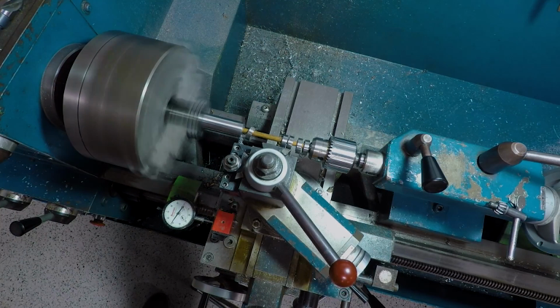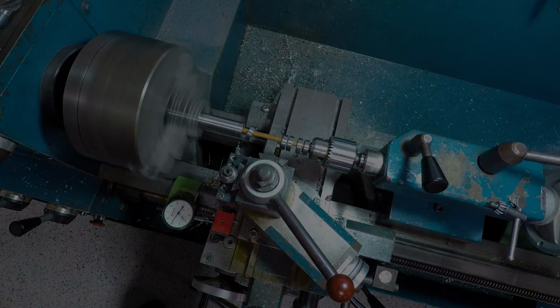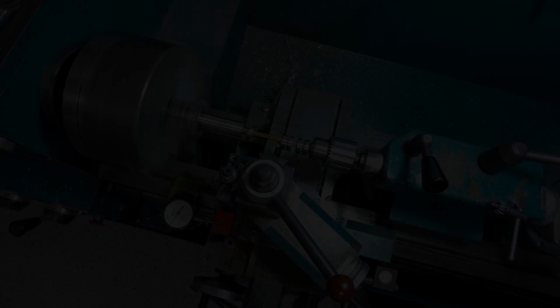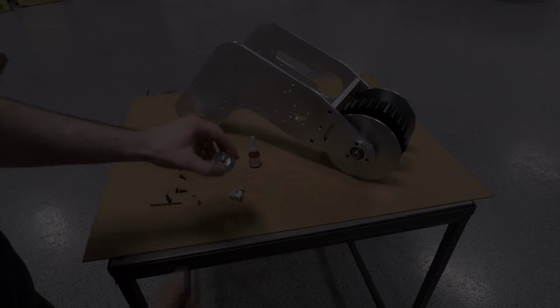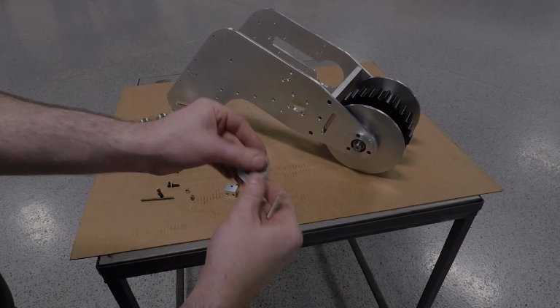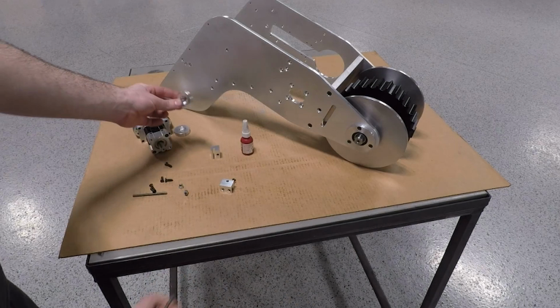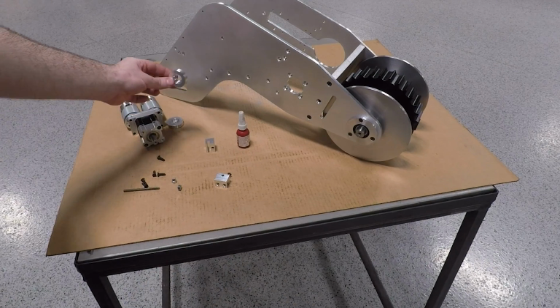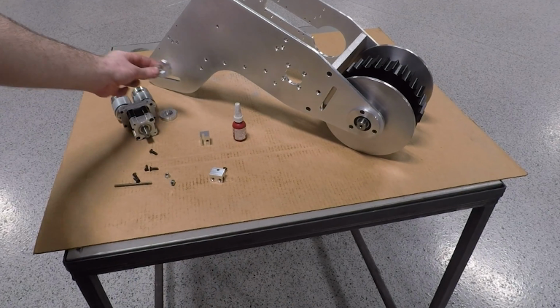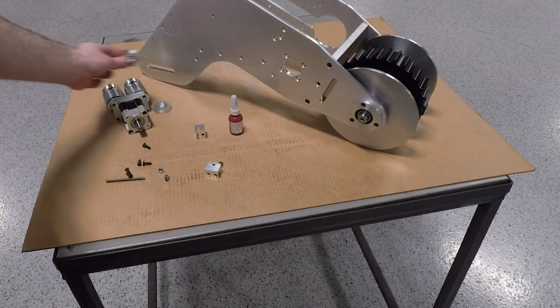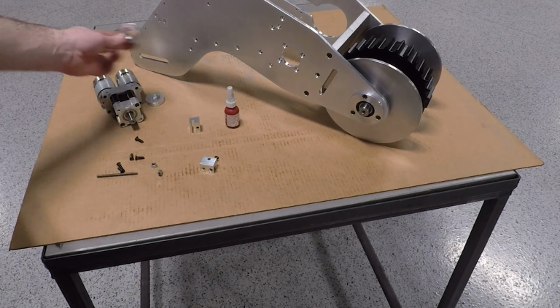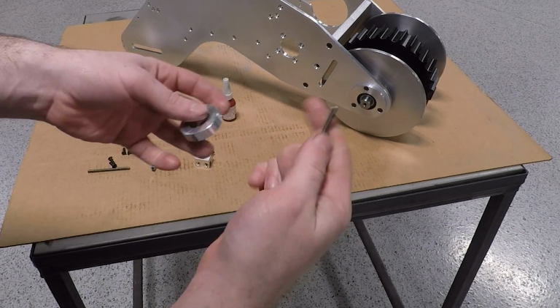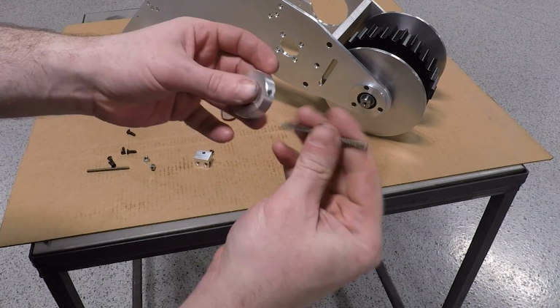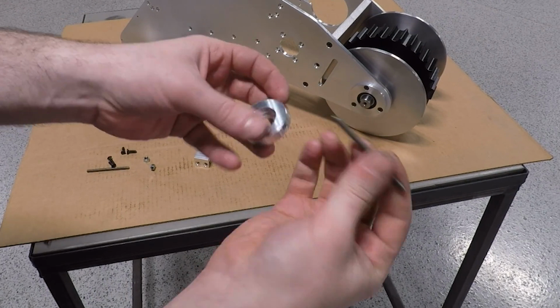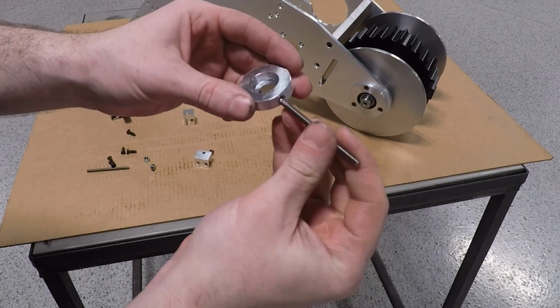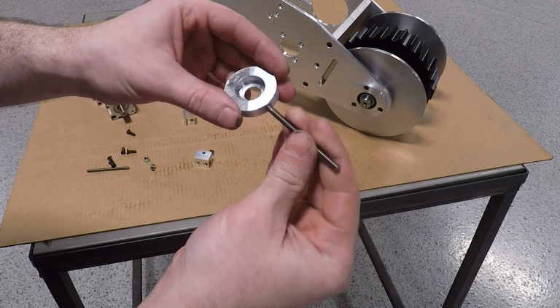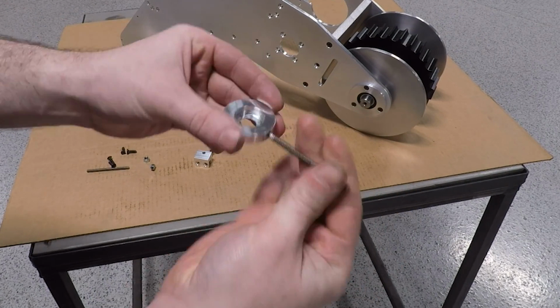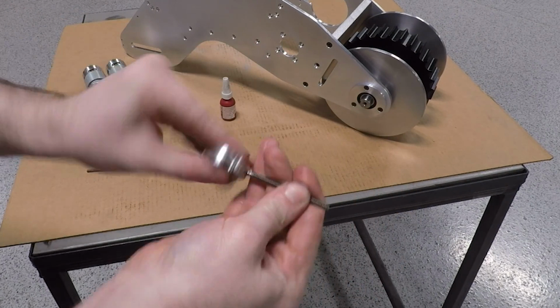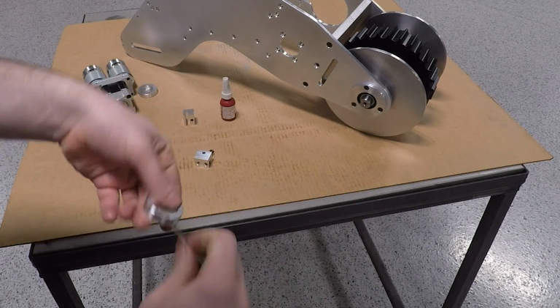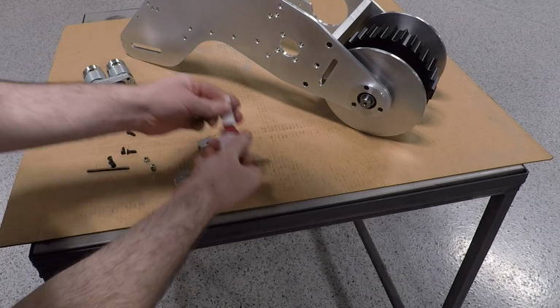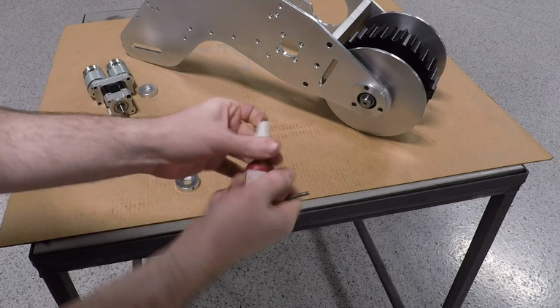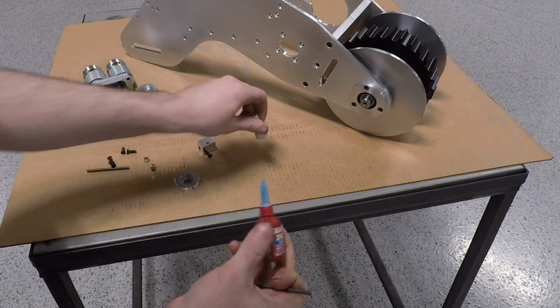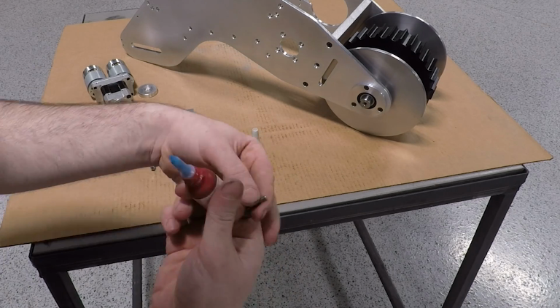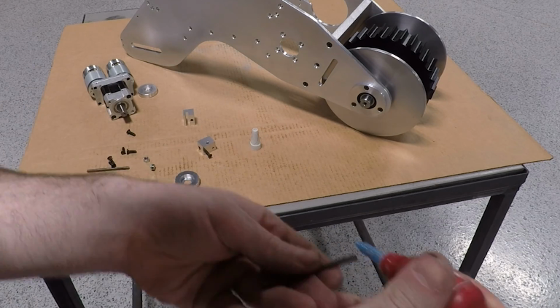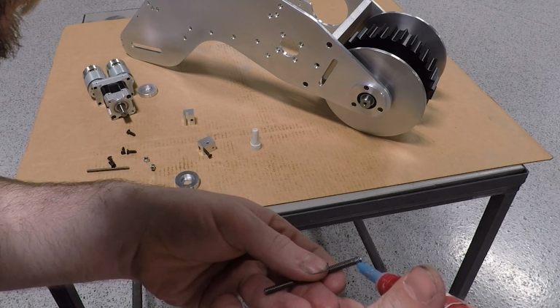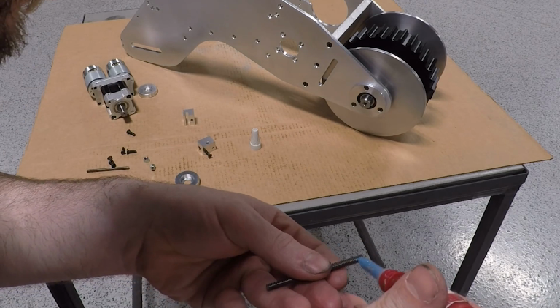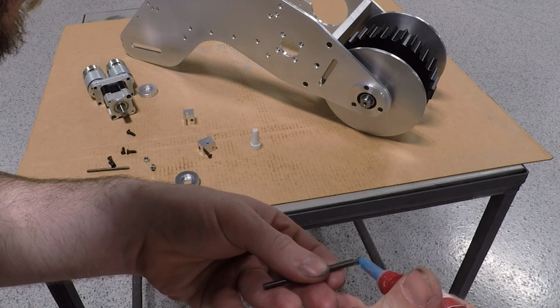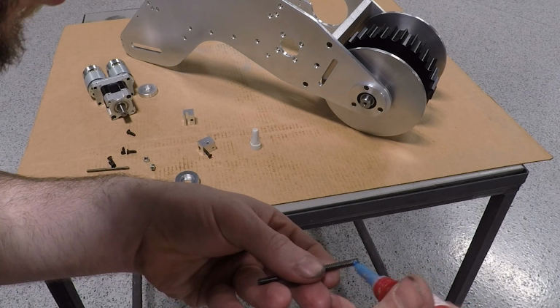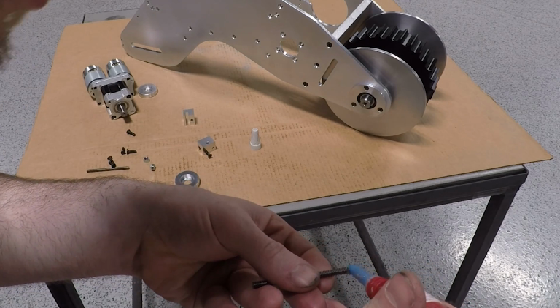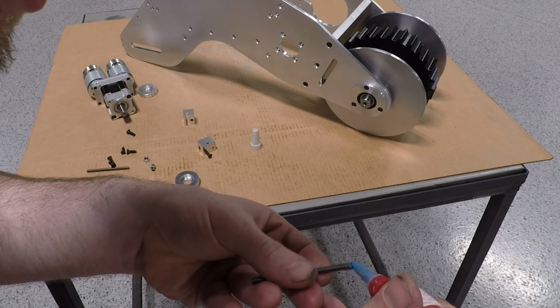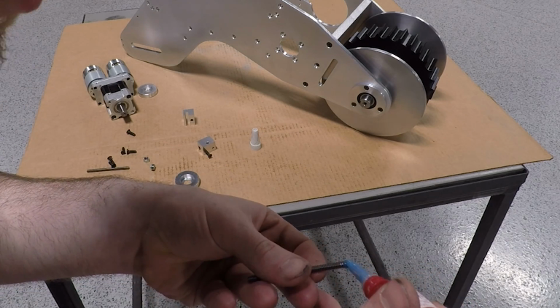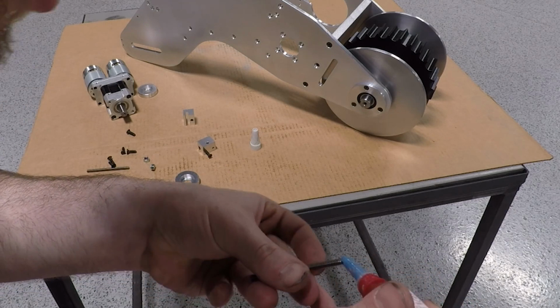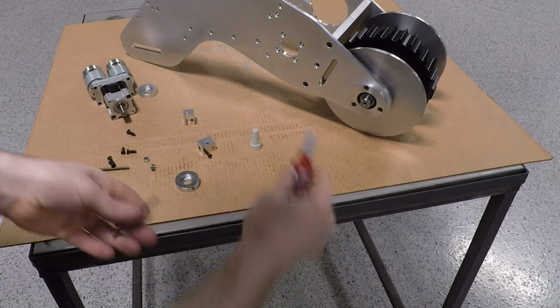I really wanted this joint between the all-thread and the tension rings to be permanent, so in addition to Loctite I took some vice grips and boogered up the threads on the end of the all-thread a bit so that it dug into the aluminum and self-locked.